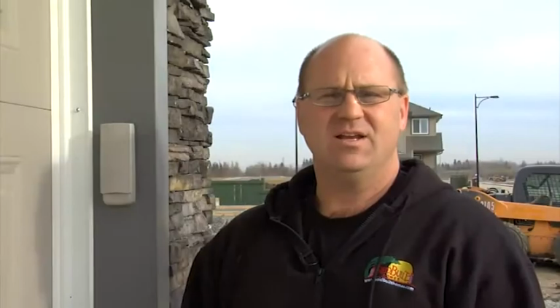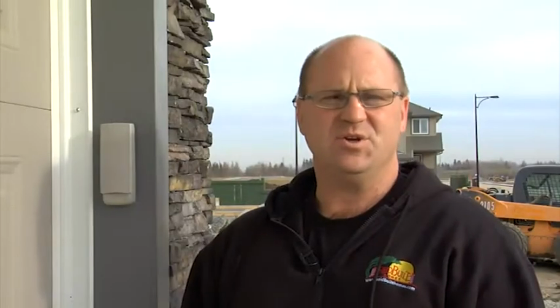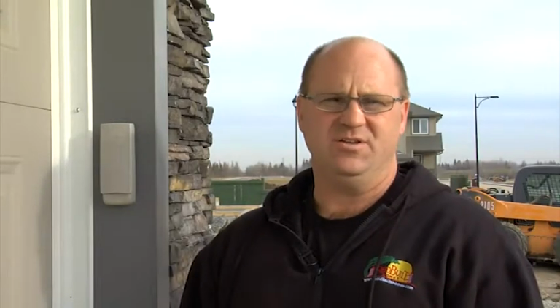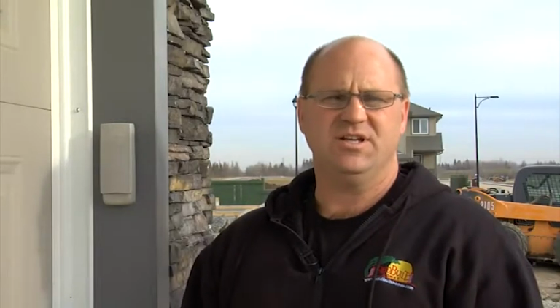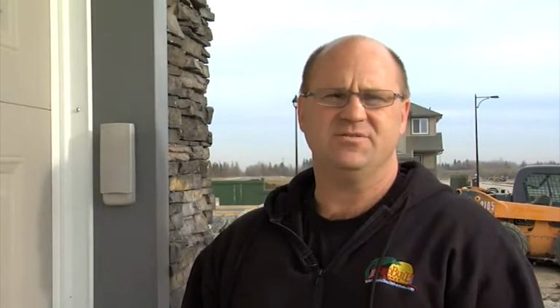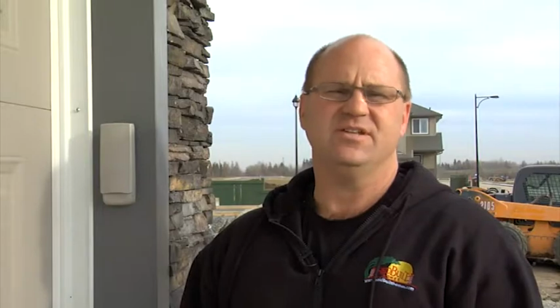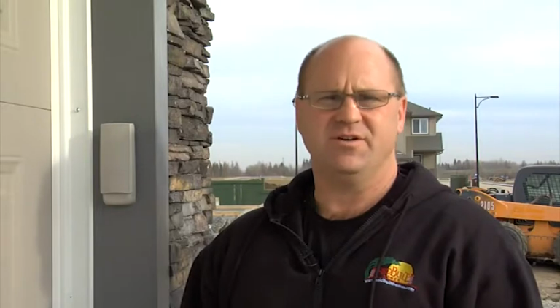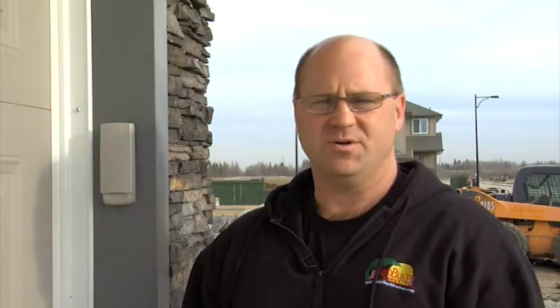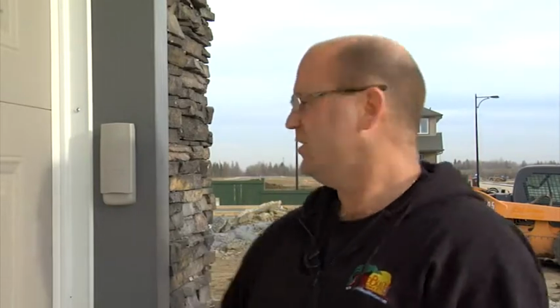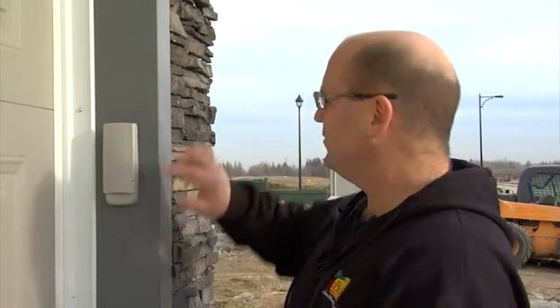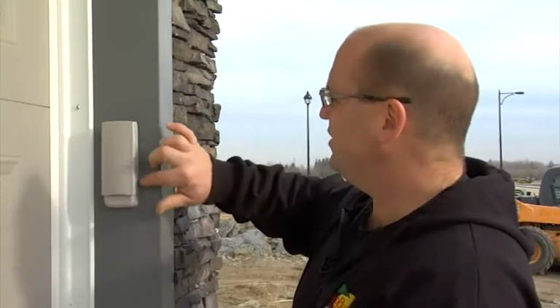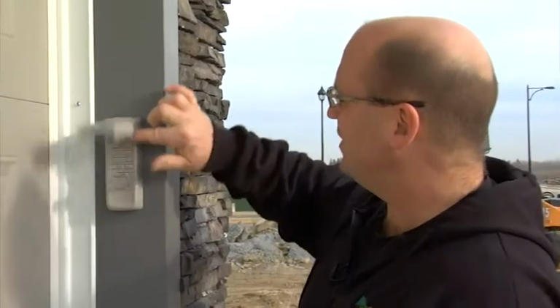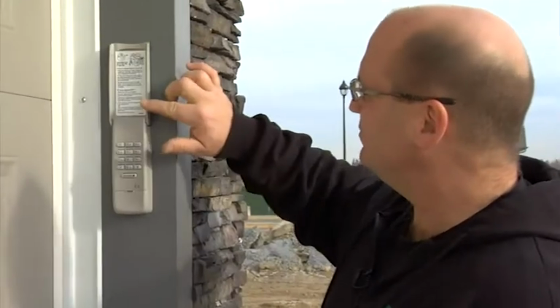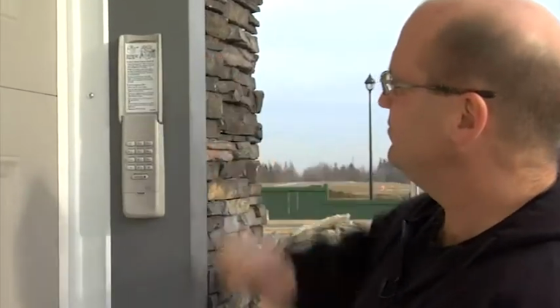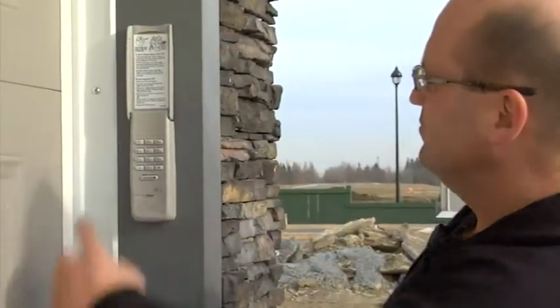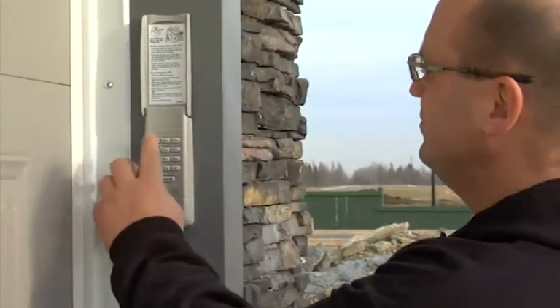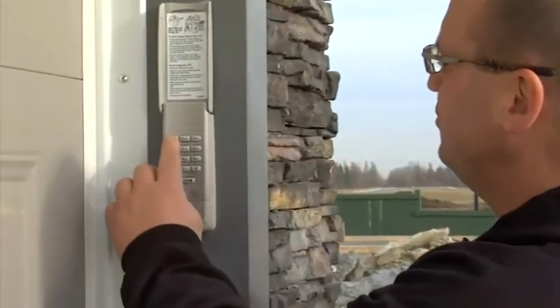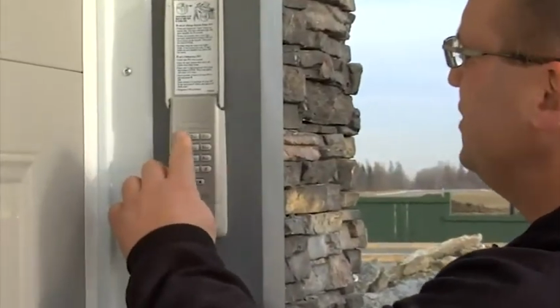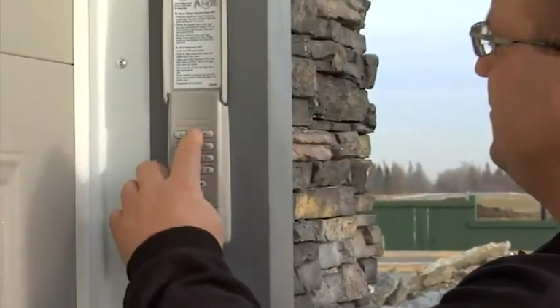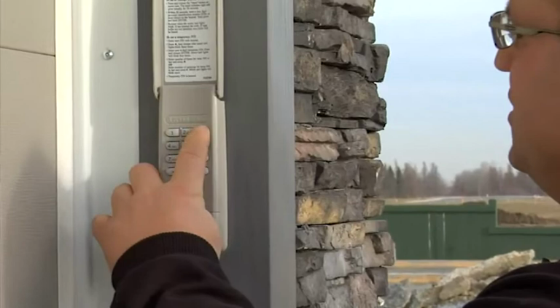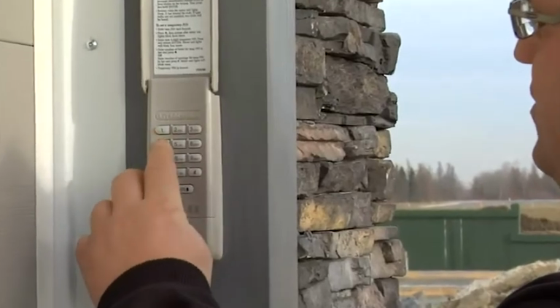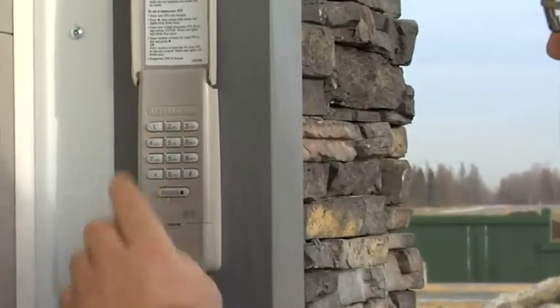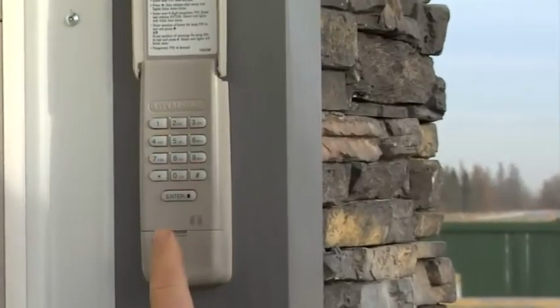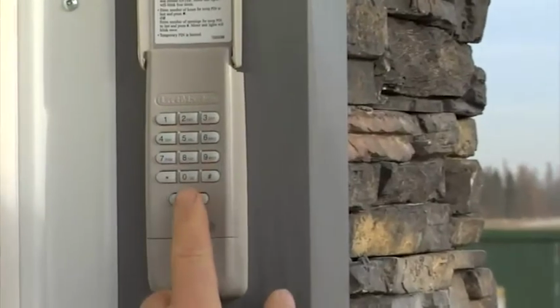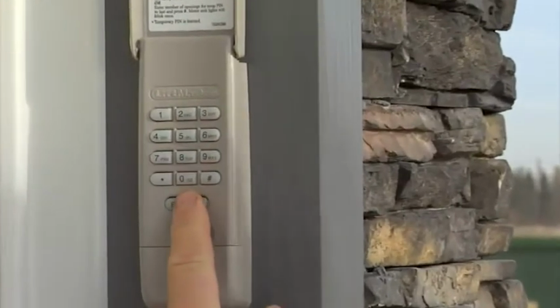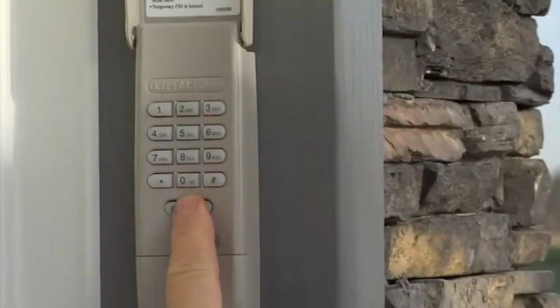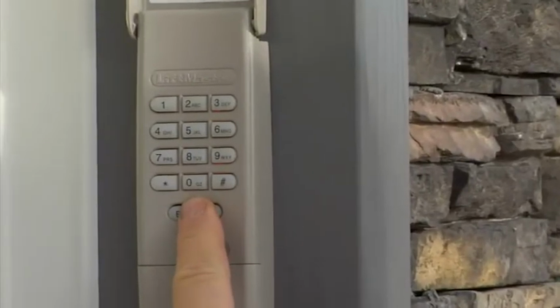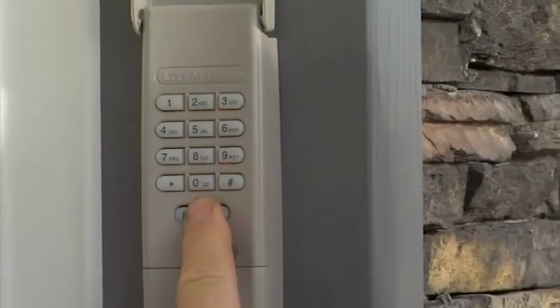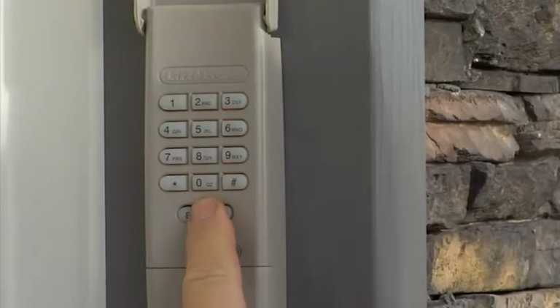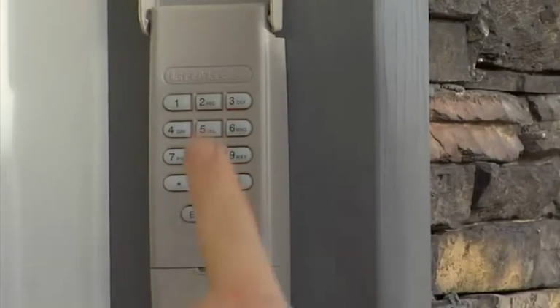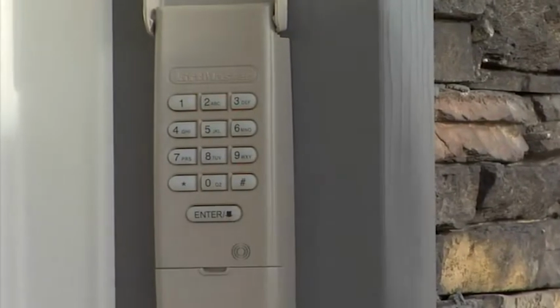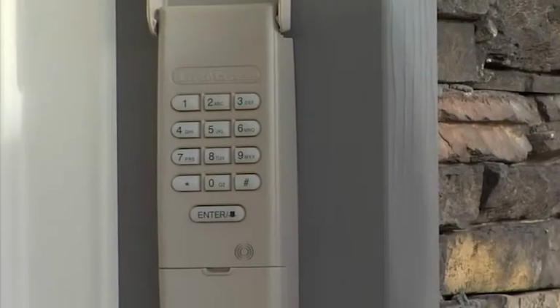Let me show you how to use your keyless entry device on your garage door. First, open the cover, punch in your four-digit code, followed by the enter key, and the door will go up.